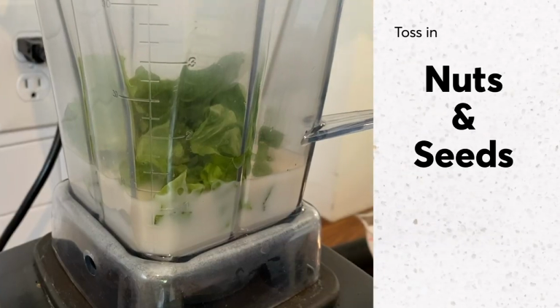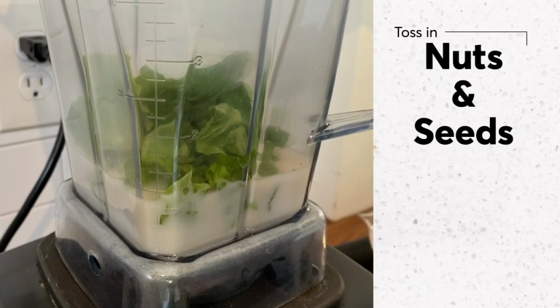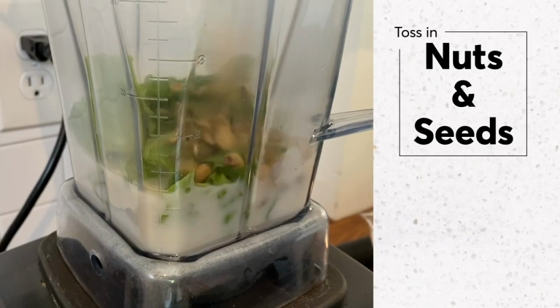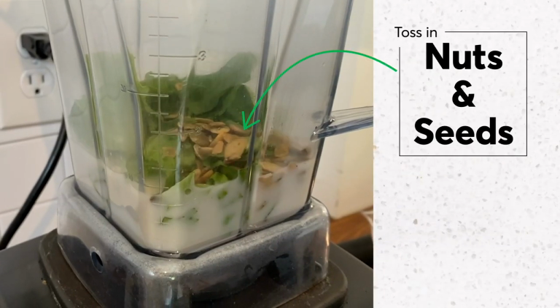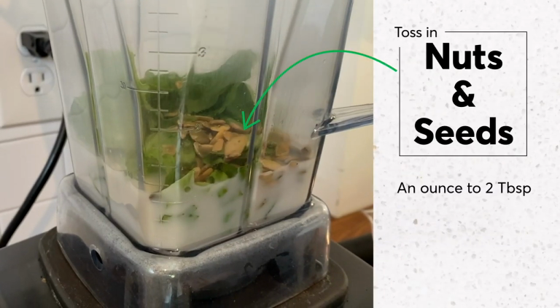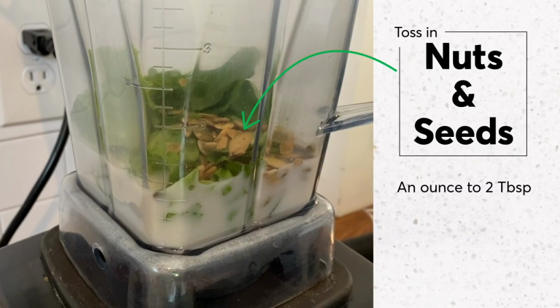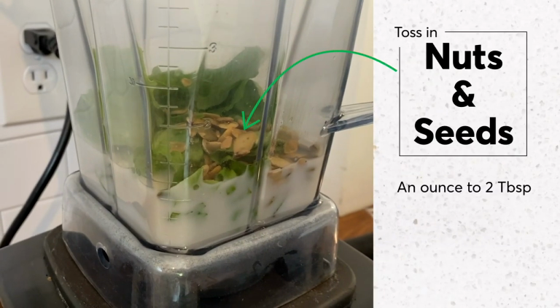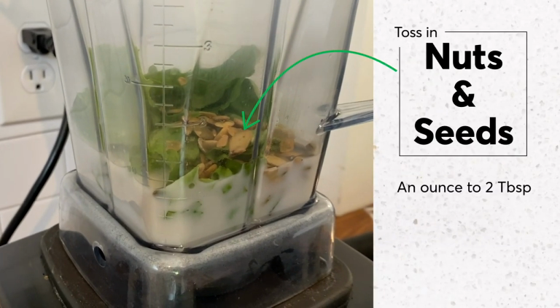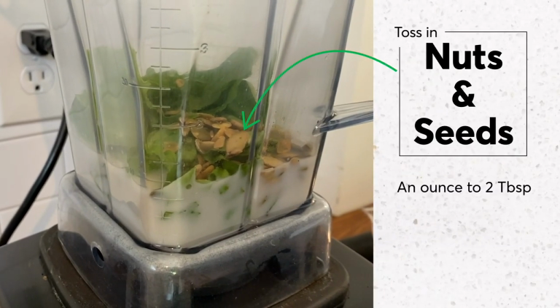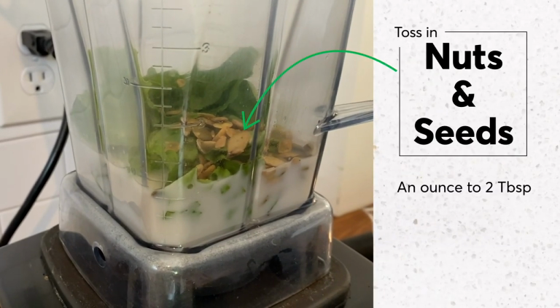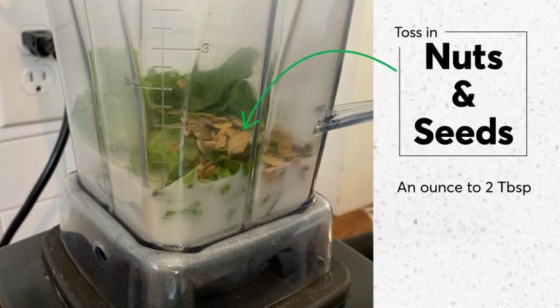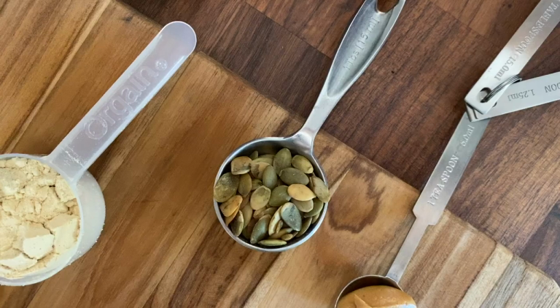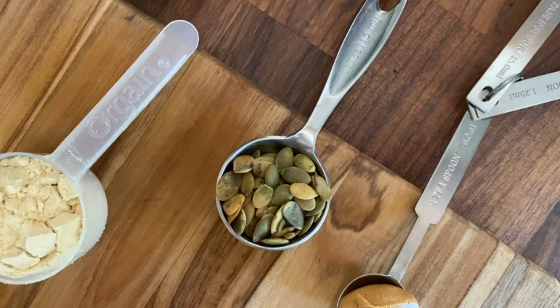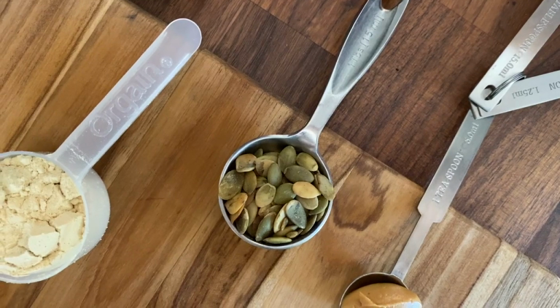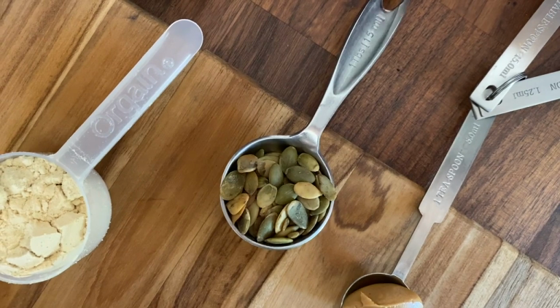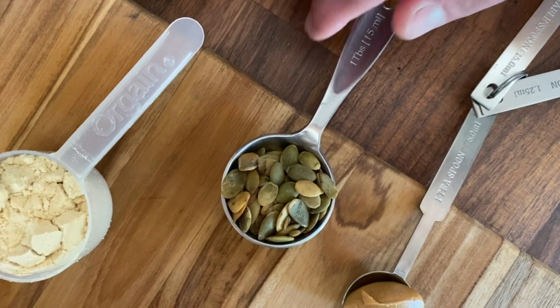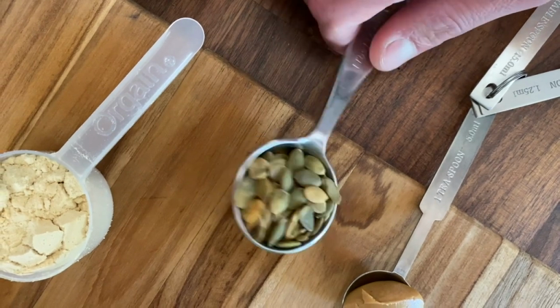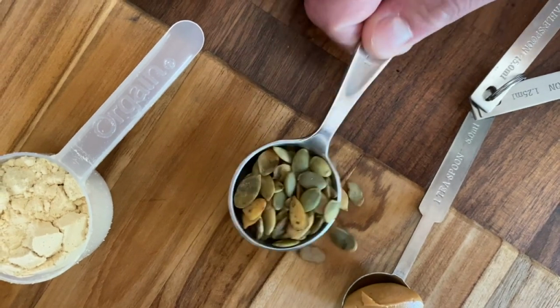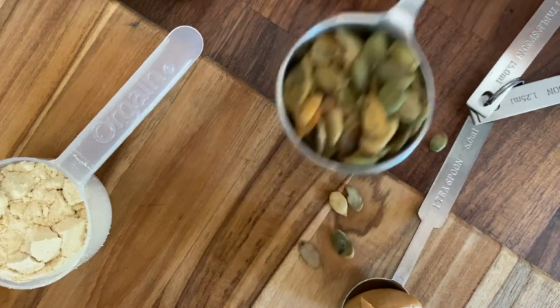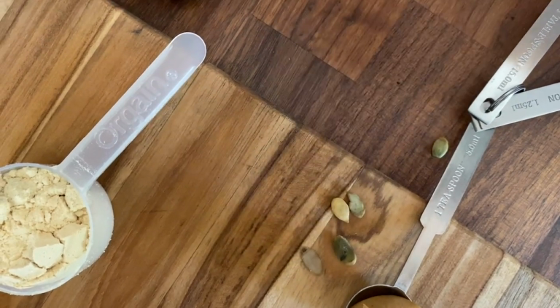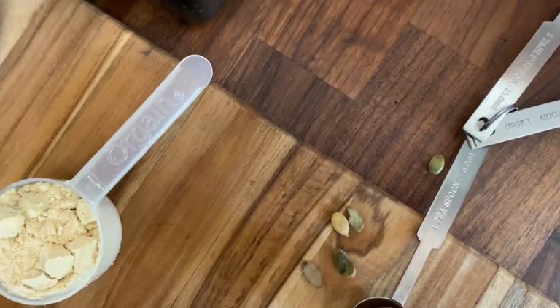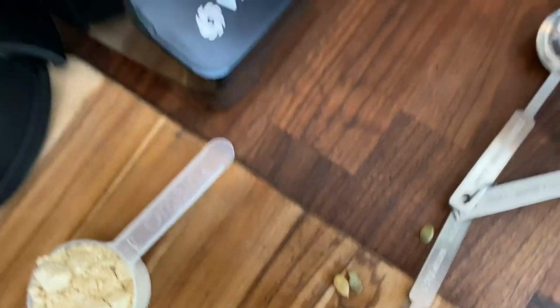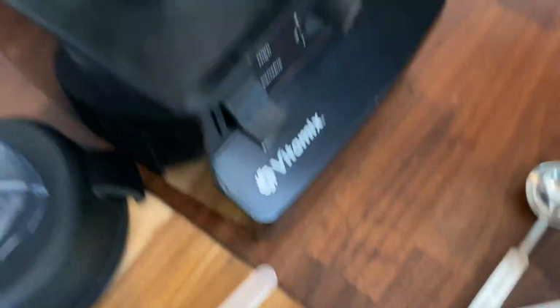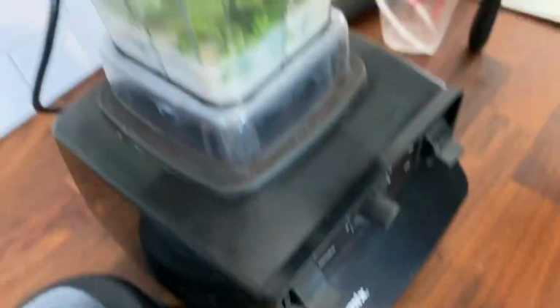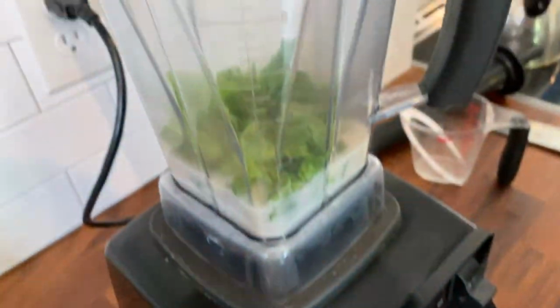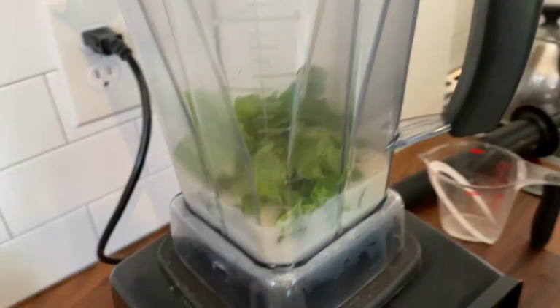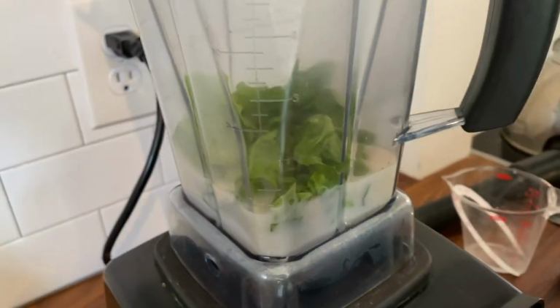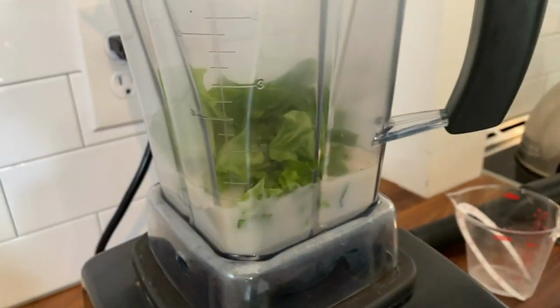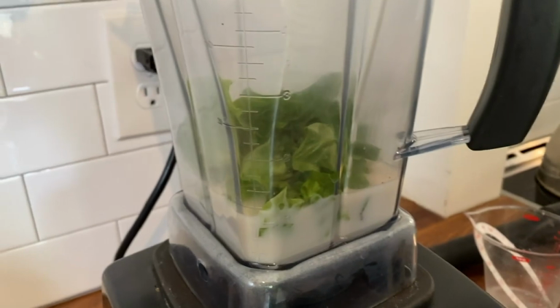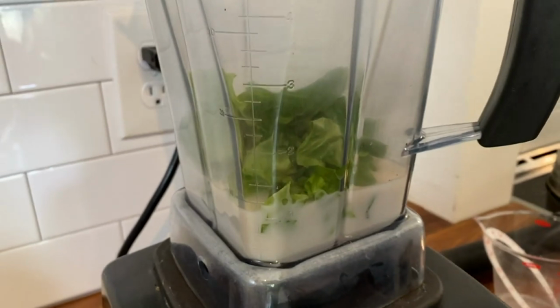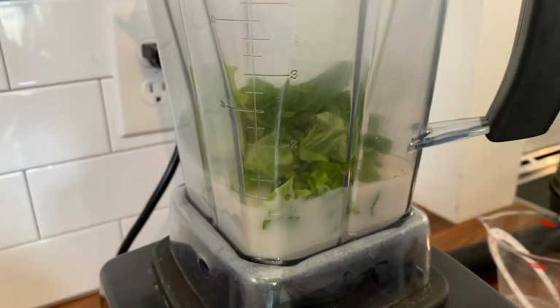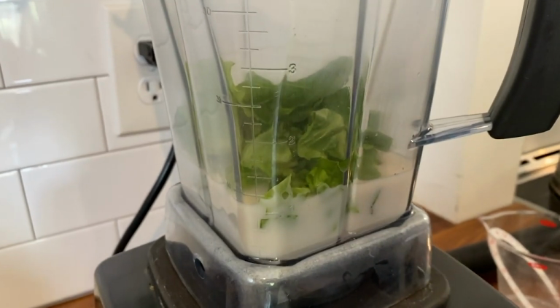On top of the greens add nuts and seeds. Because they're harder they need closer access to the blades to get pulverized. But if you put them in first they'll settle underneath the blades and can get stuck.